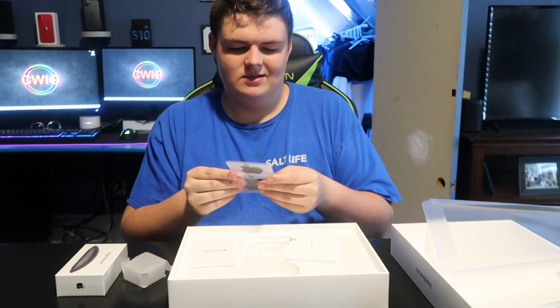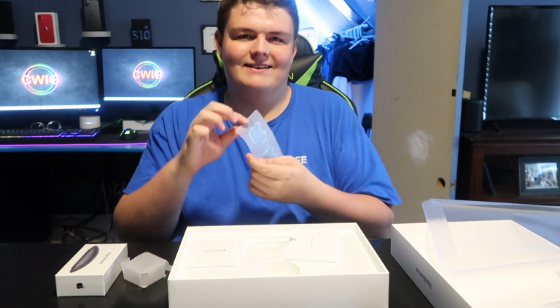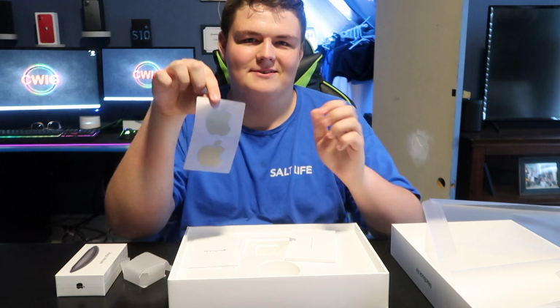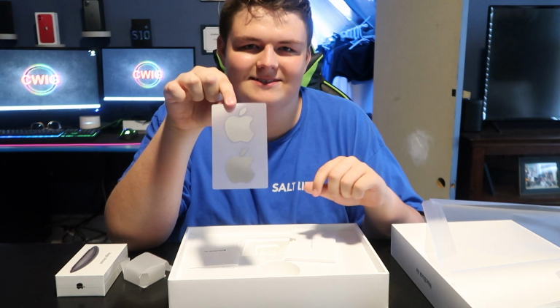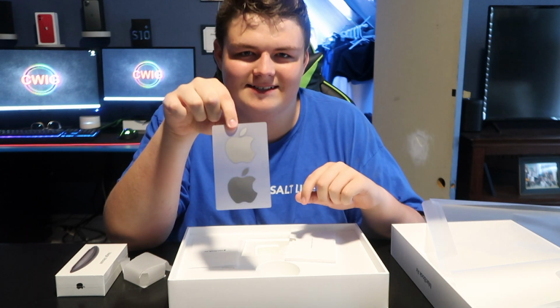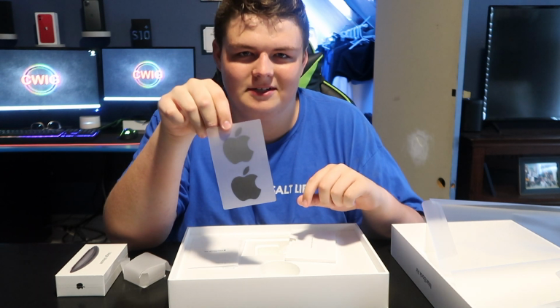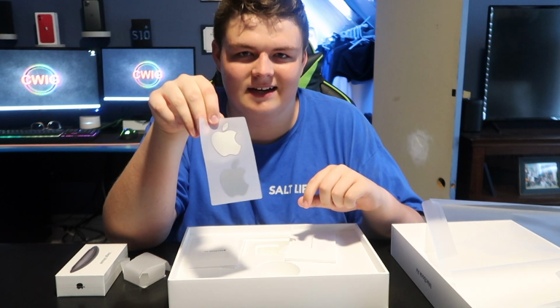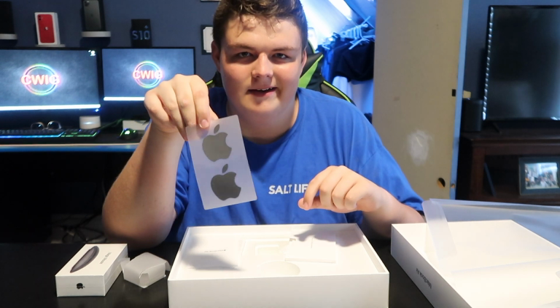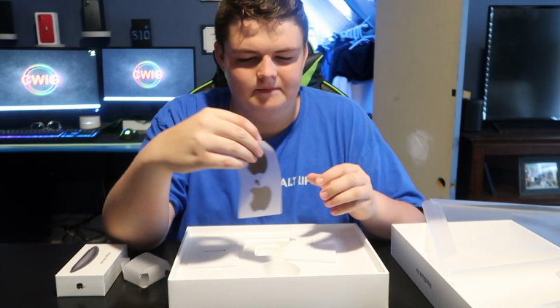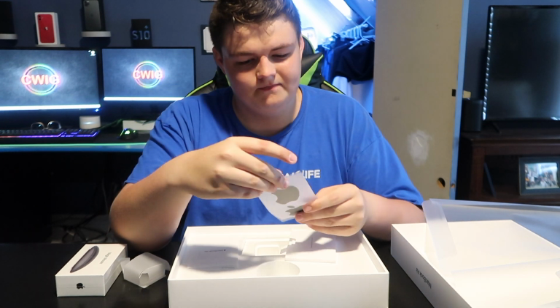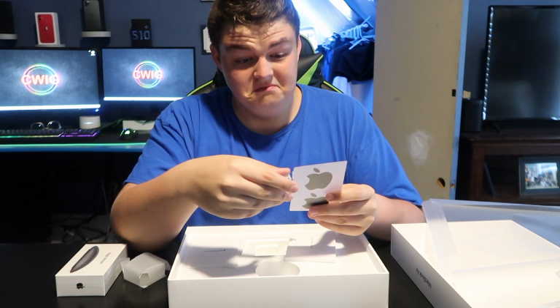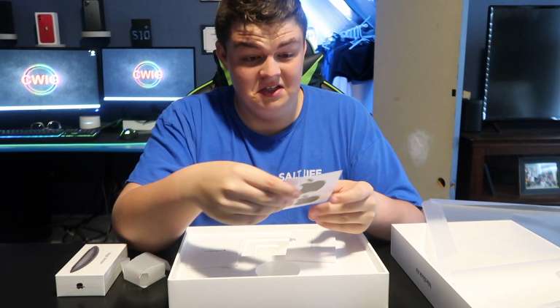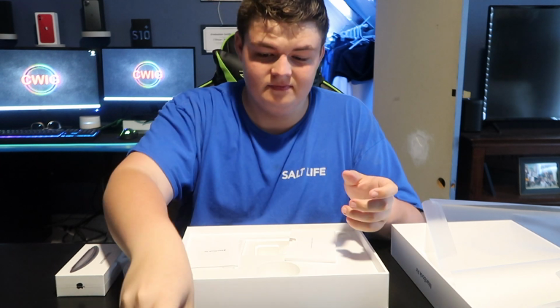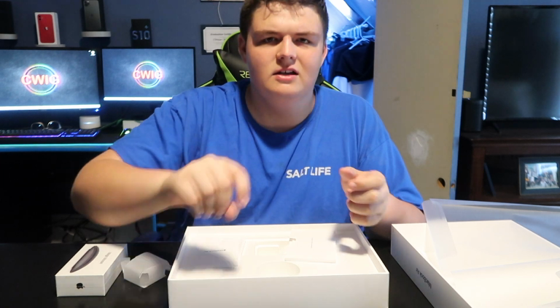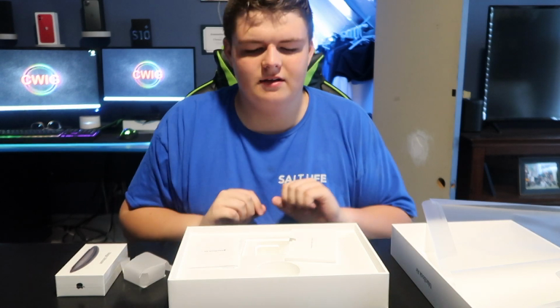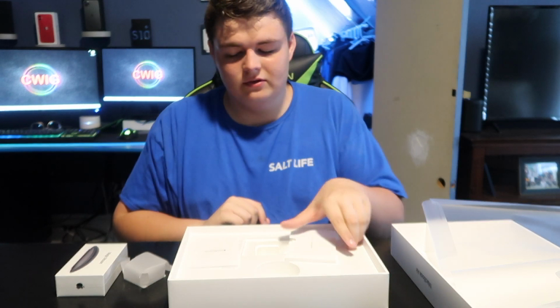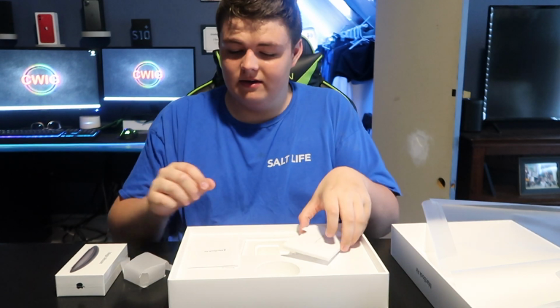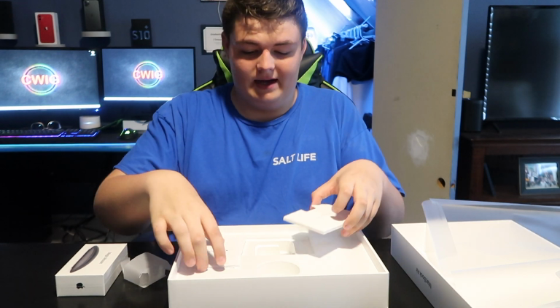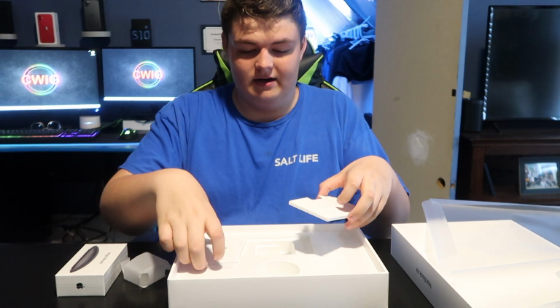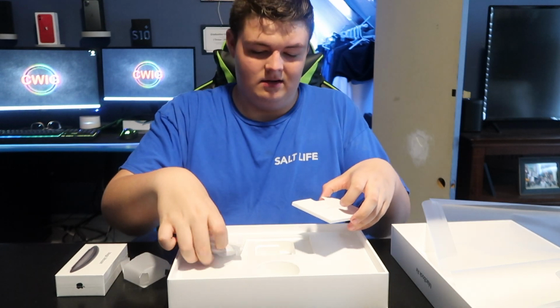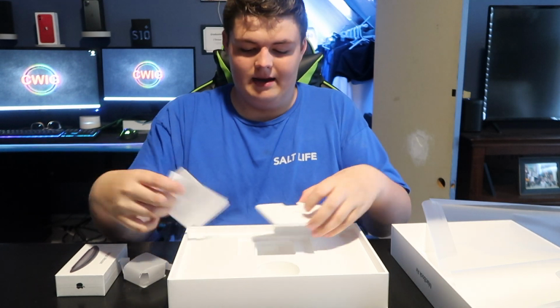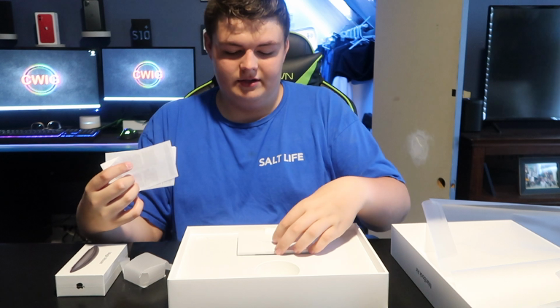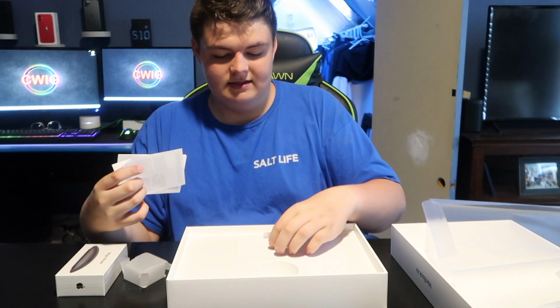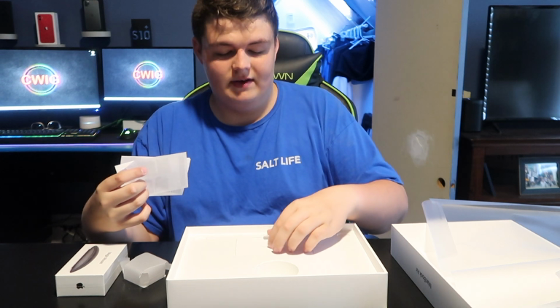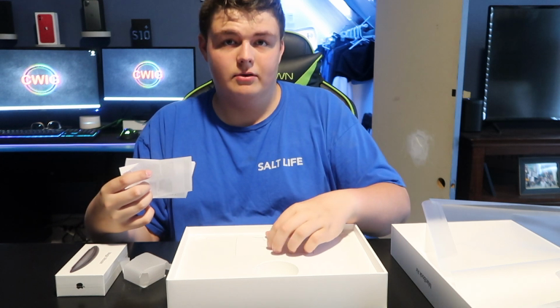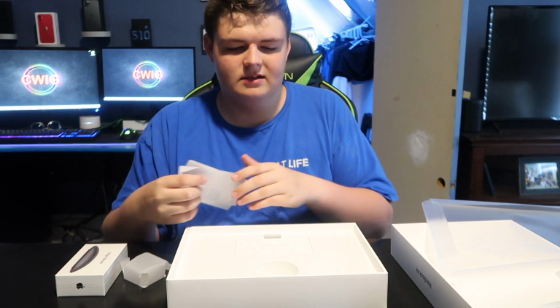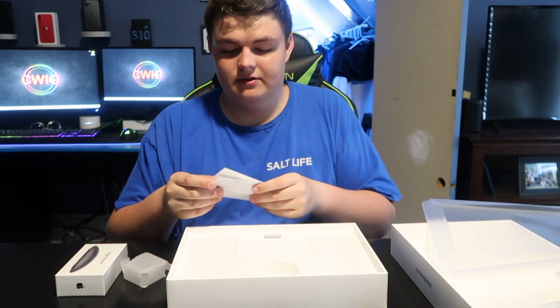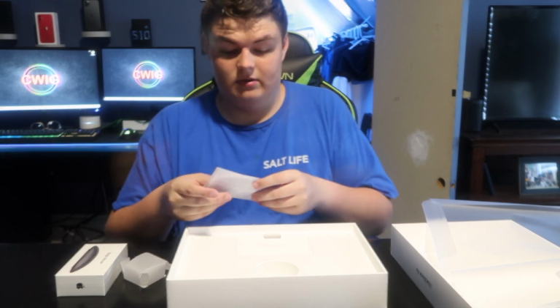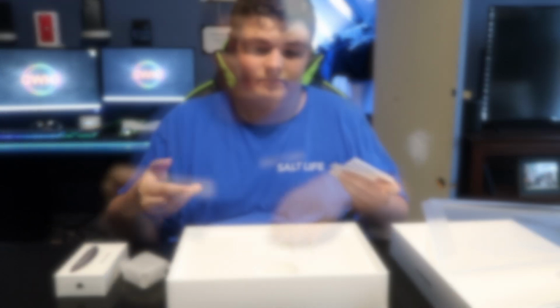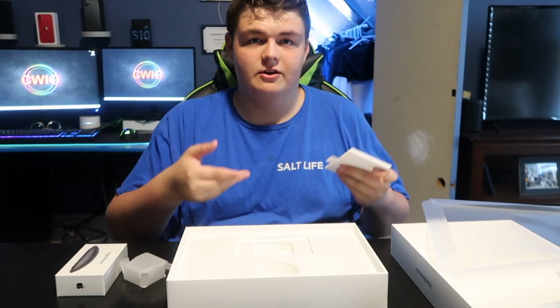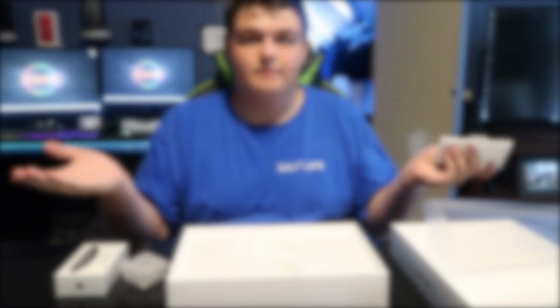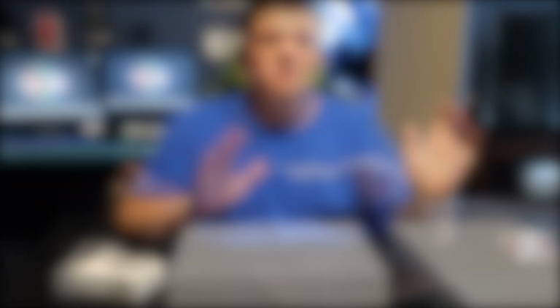Space Gray Apple stickers — those things actually look pretty sick. This video is going to be fully edited on the MacBook Air. I'm going to test out Final Cut Pro because I haven't used that in a while.